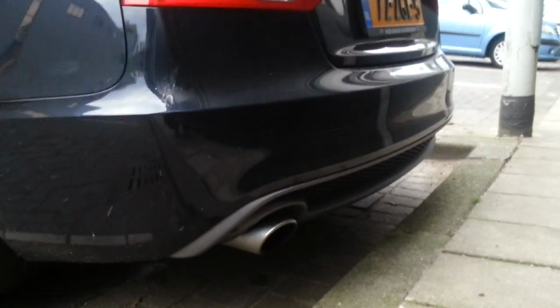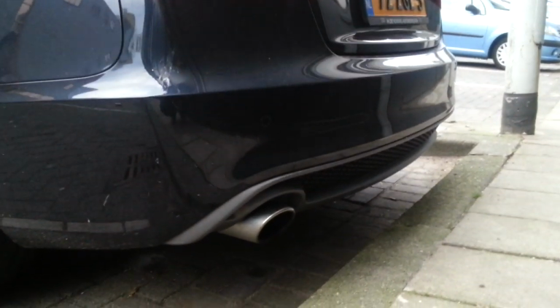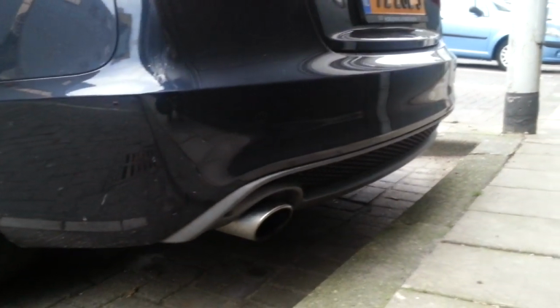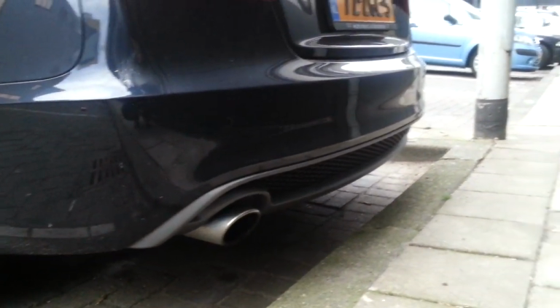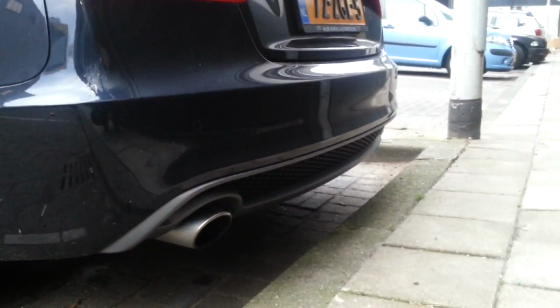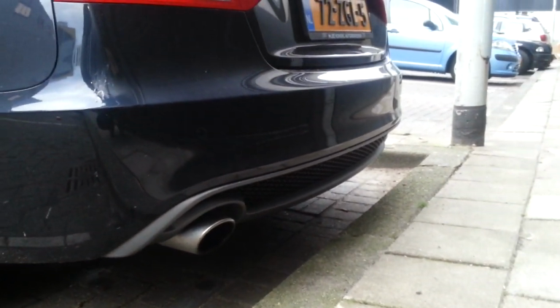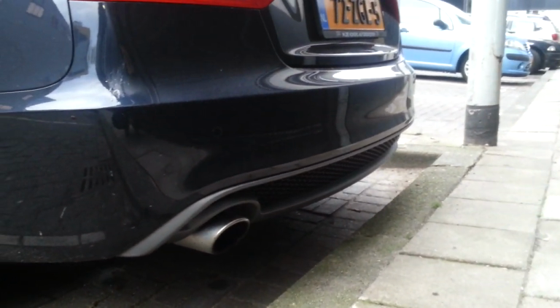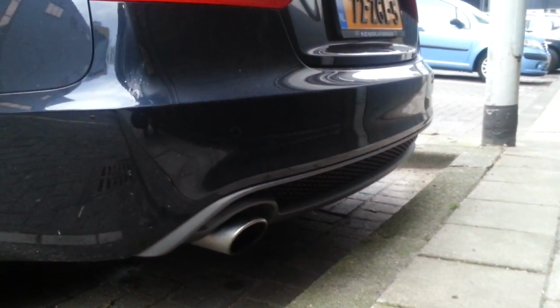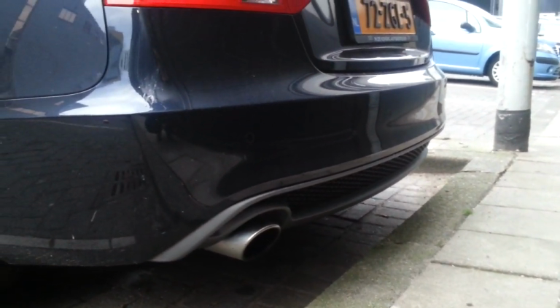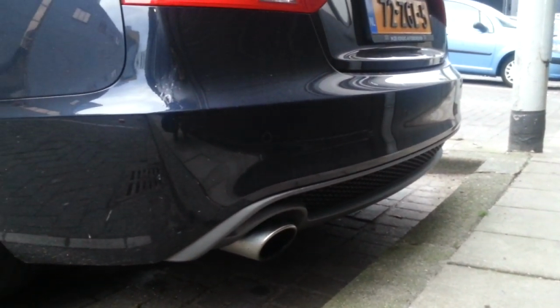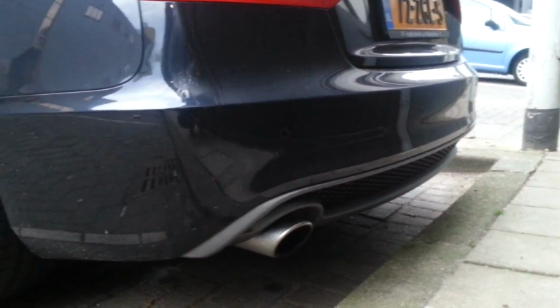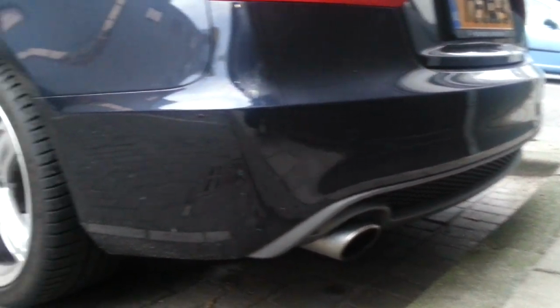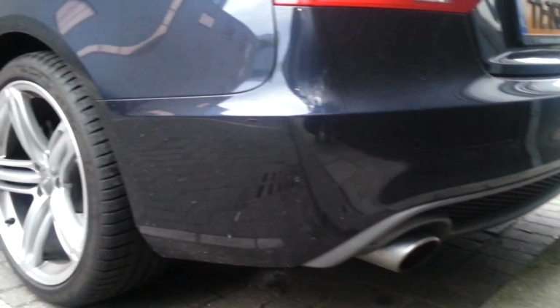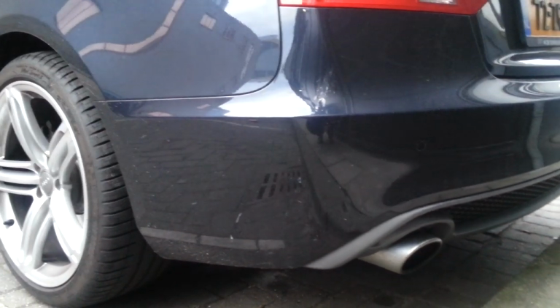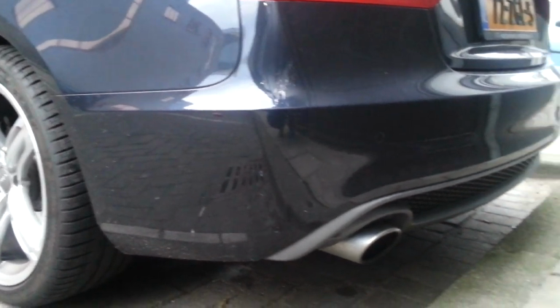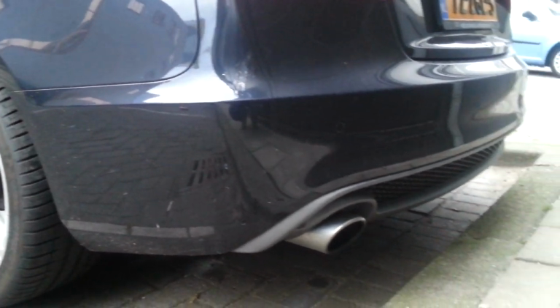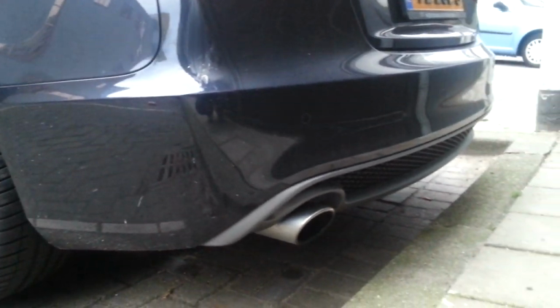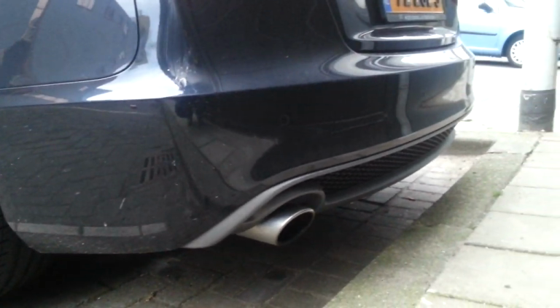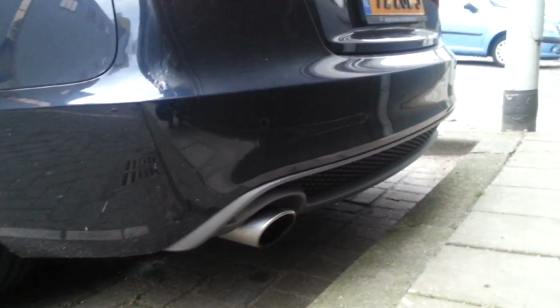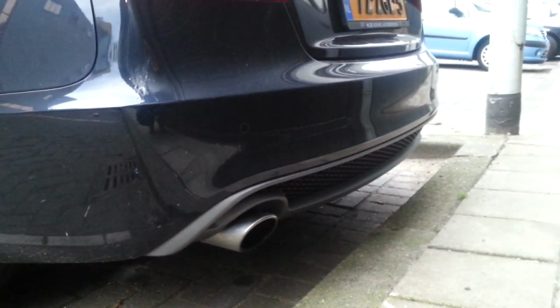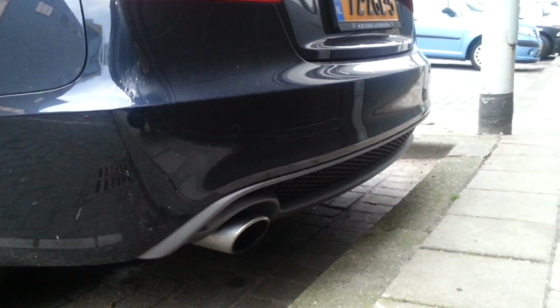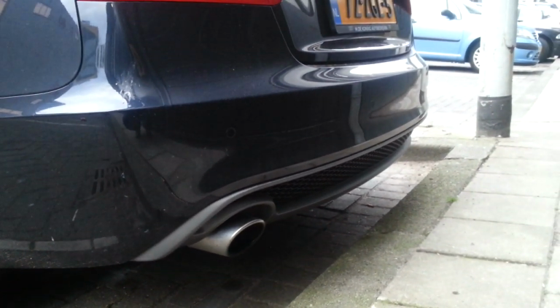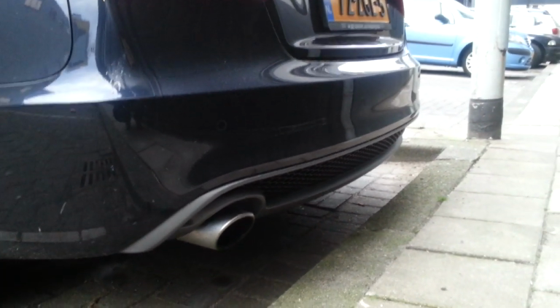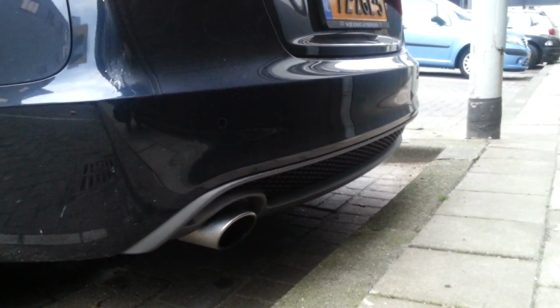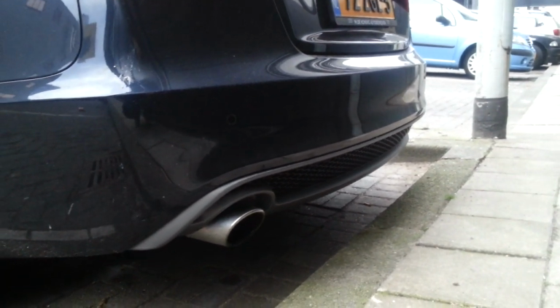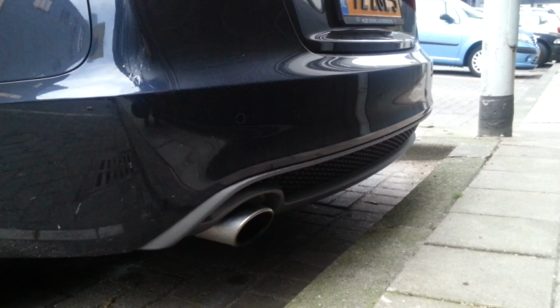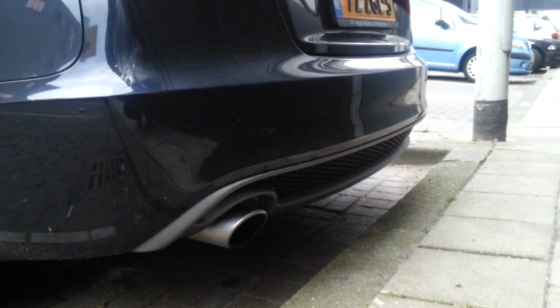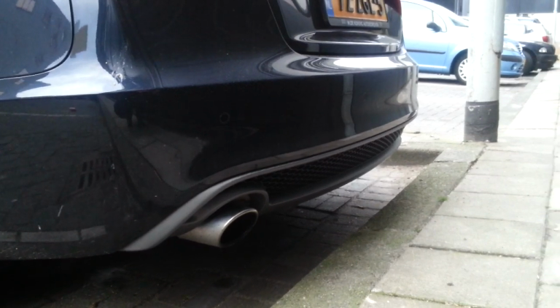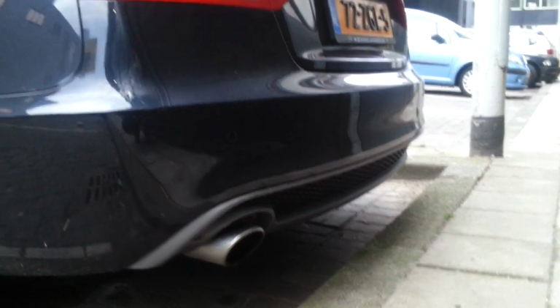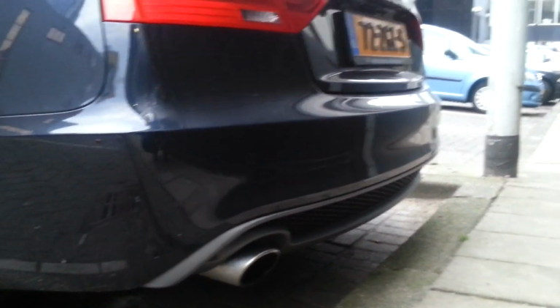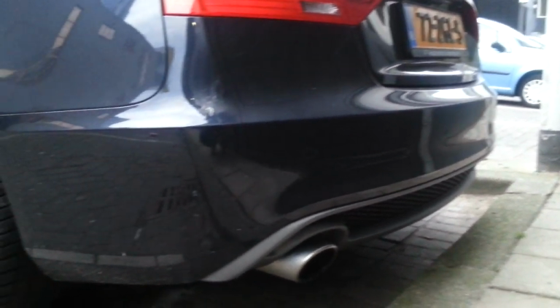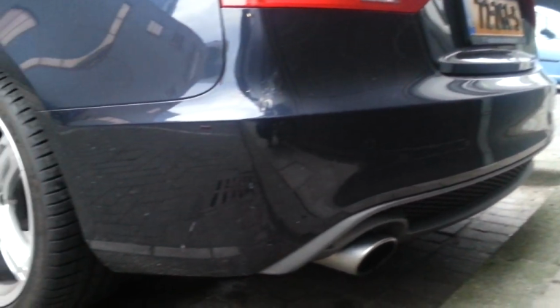Rear diffuser — when it's grey like this, you can tell that it's an S-Line Package.